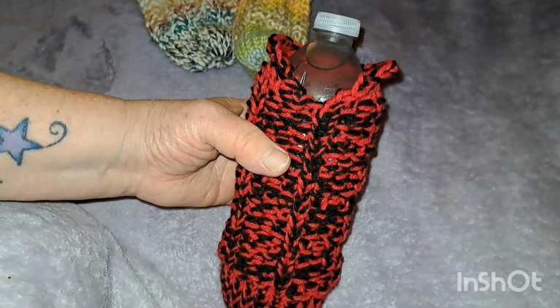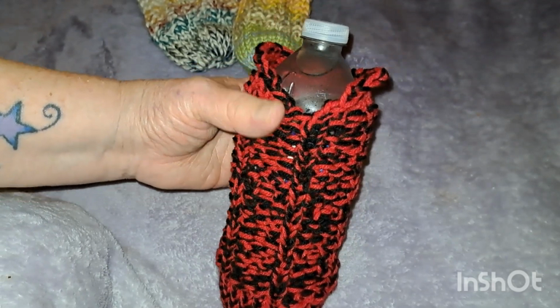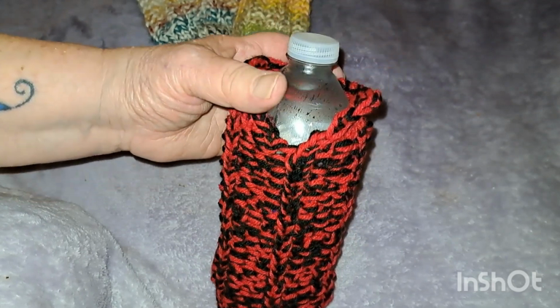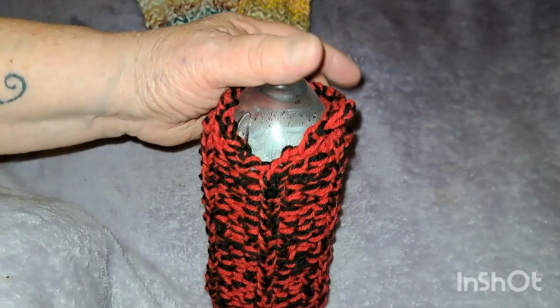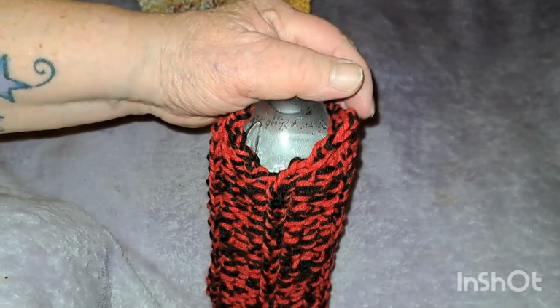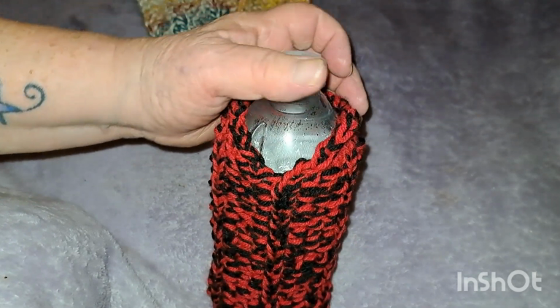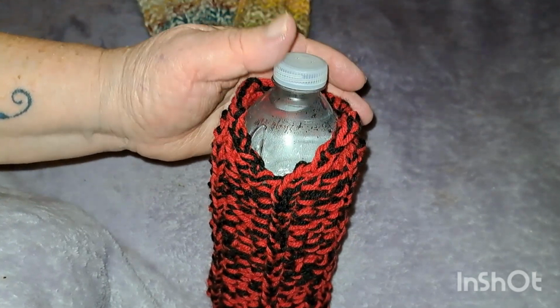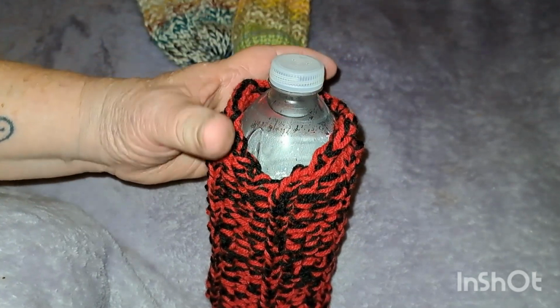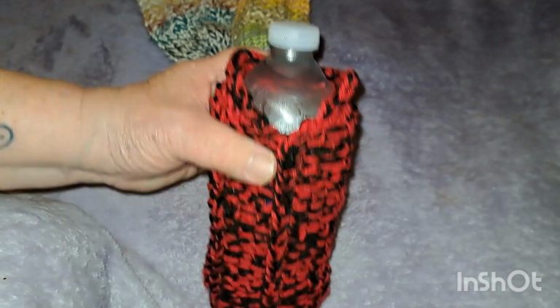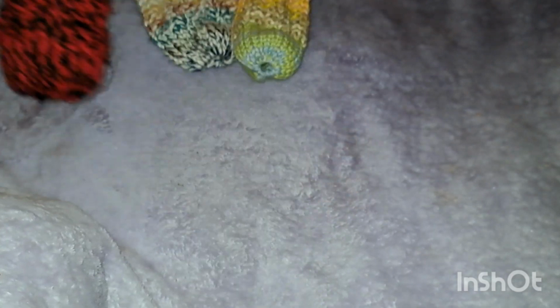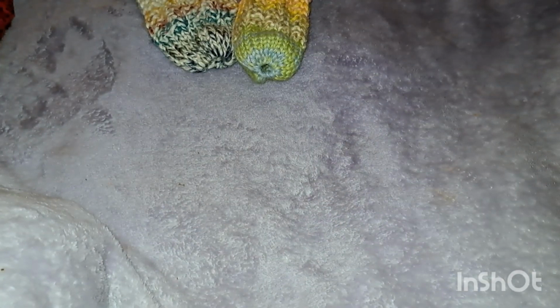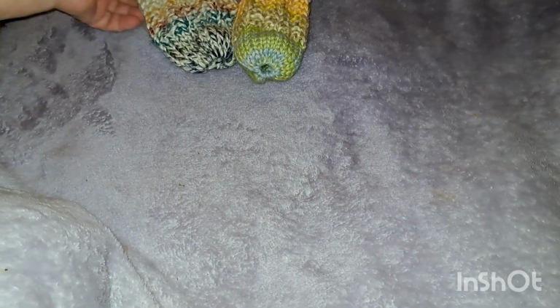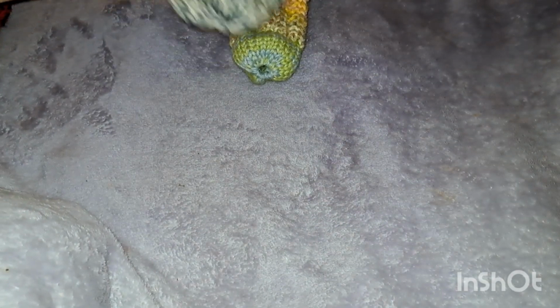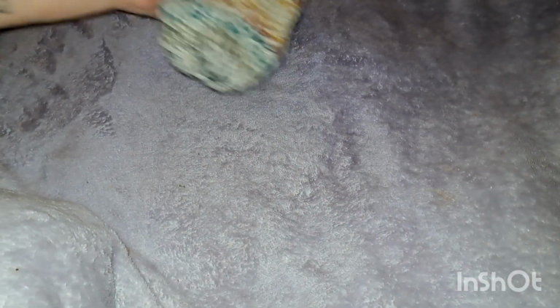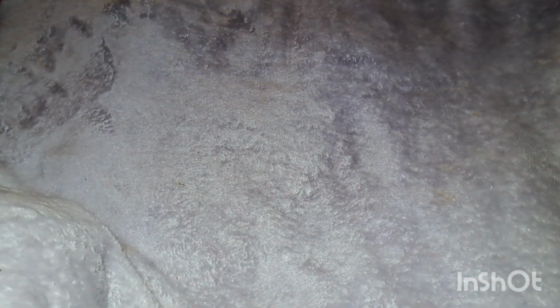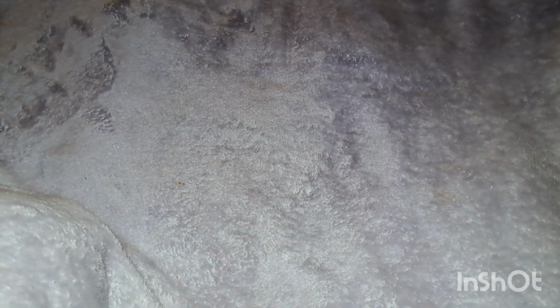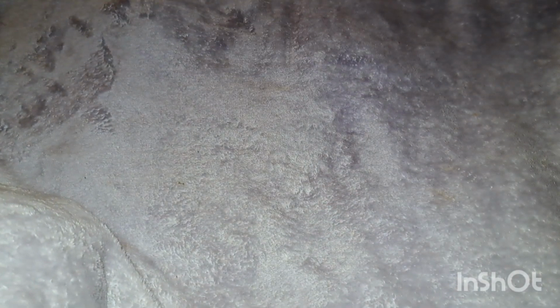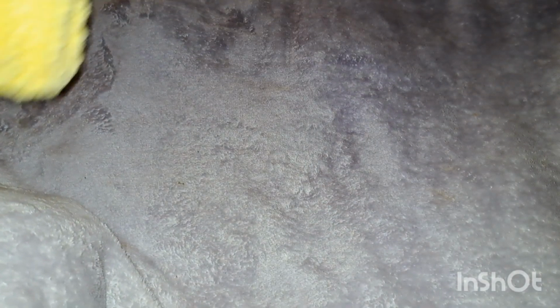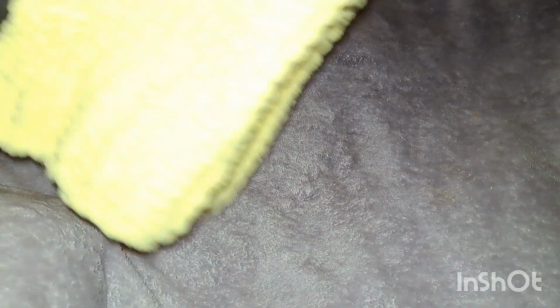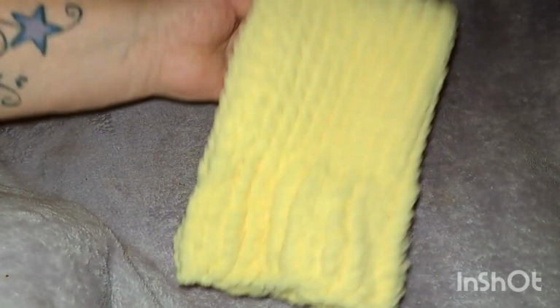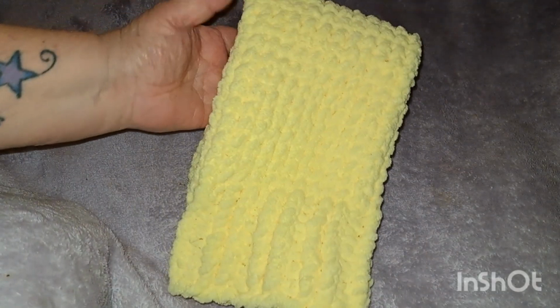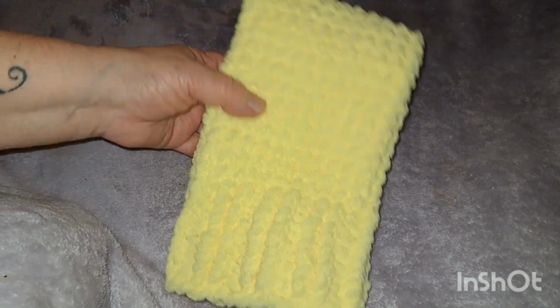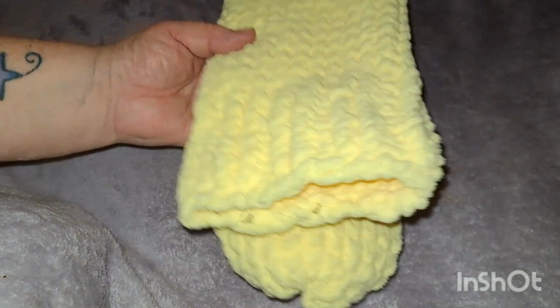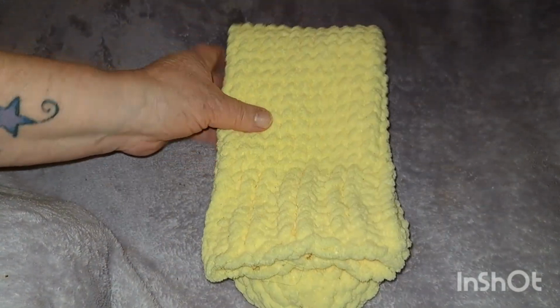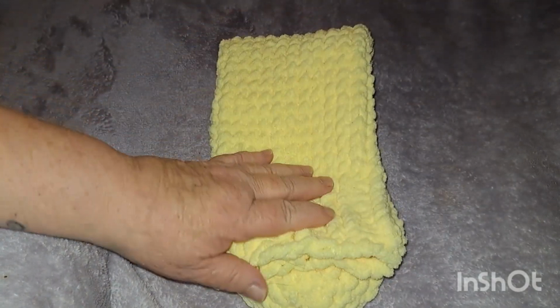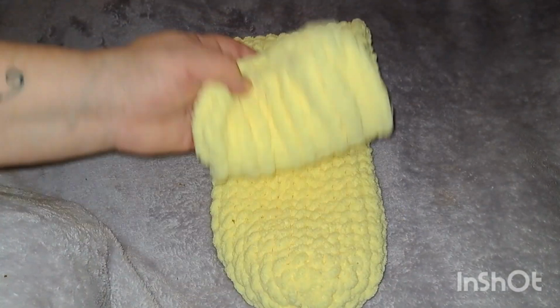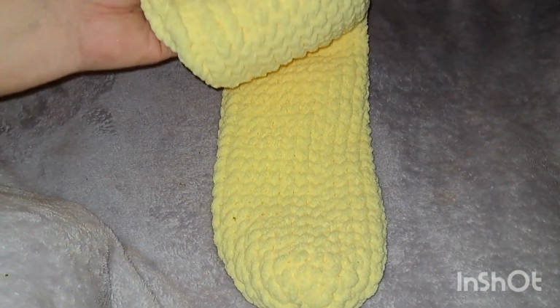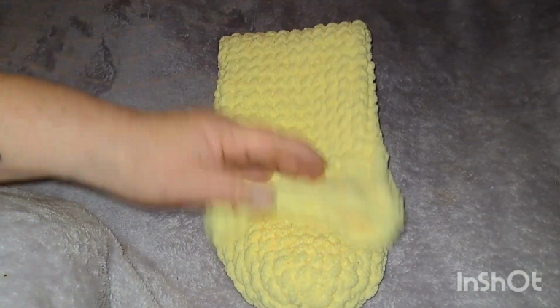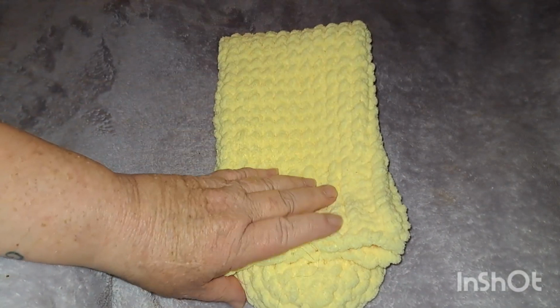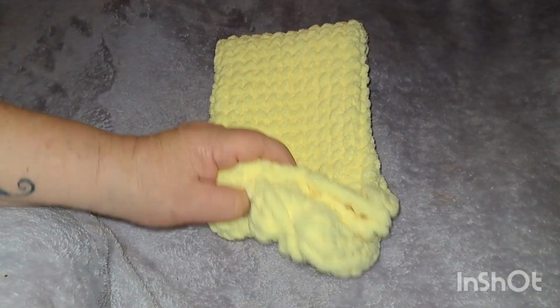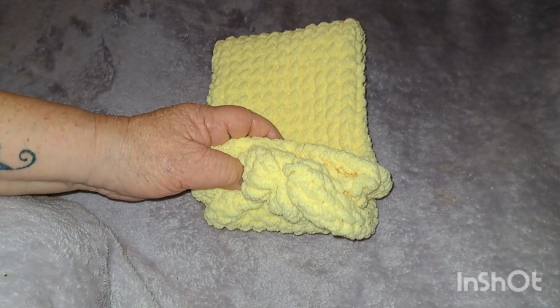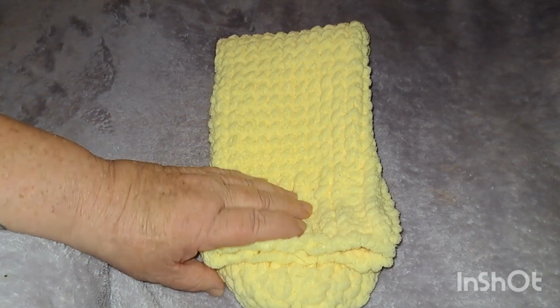I'm giving that to her tomorrow. I also had all this yarn here and it is such a beautiful color — so I got a little crazy.